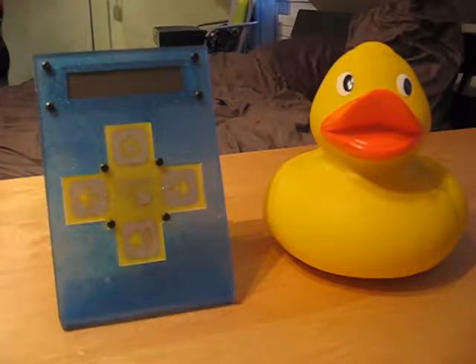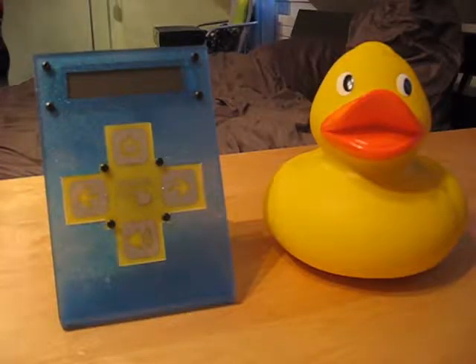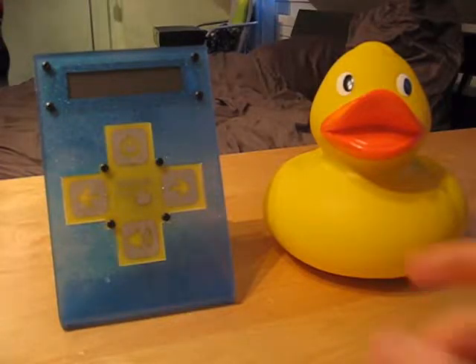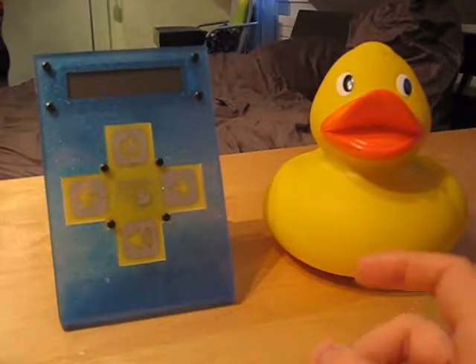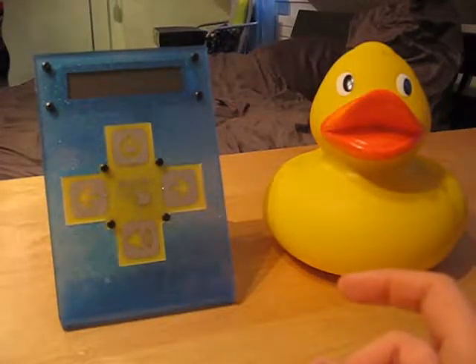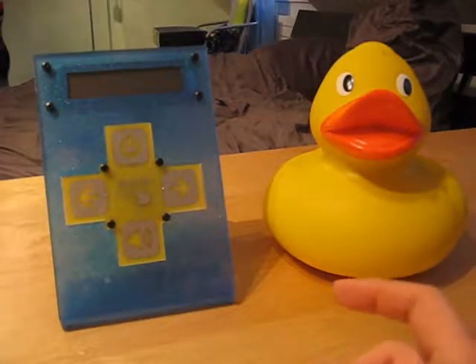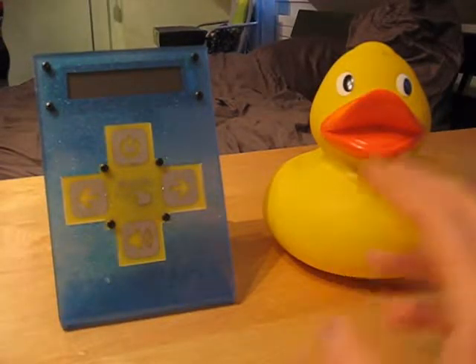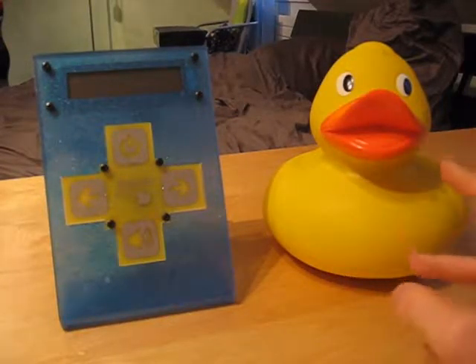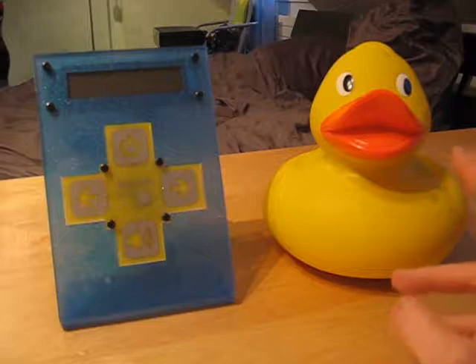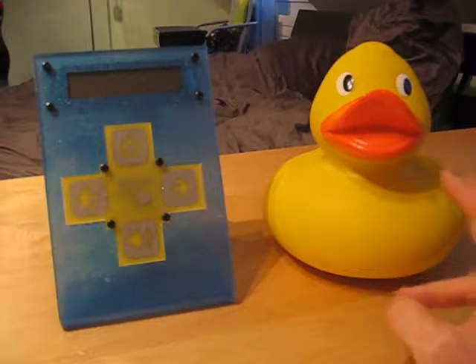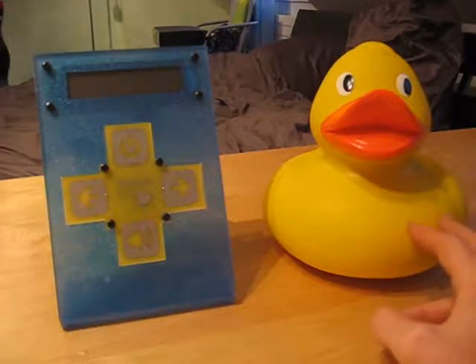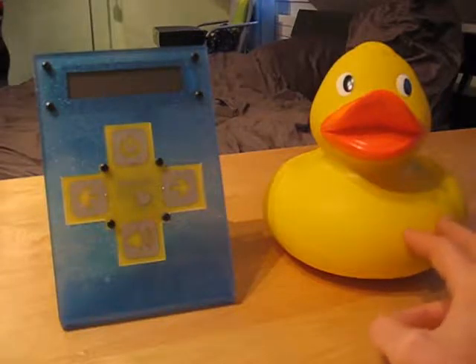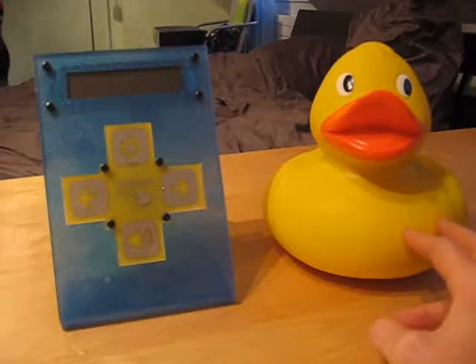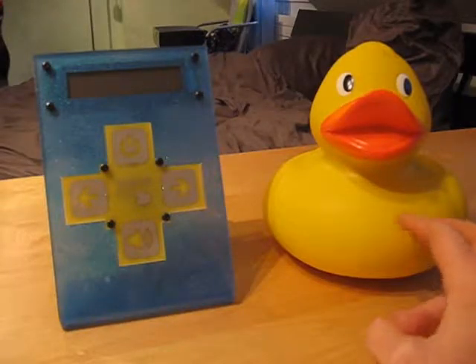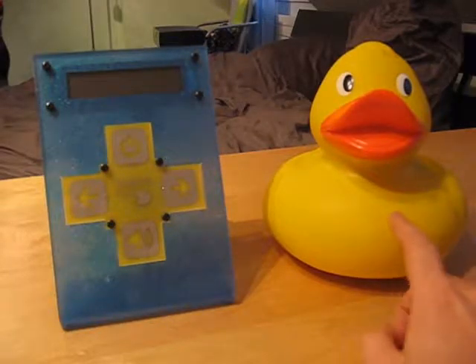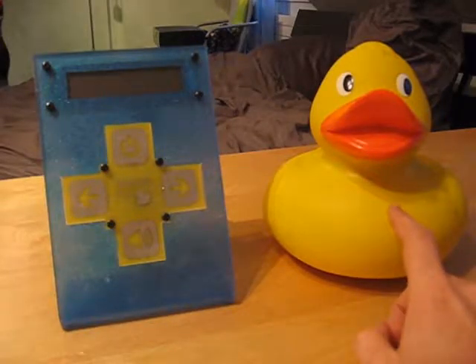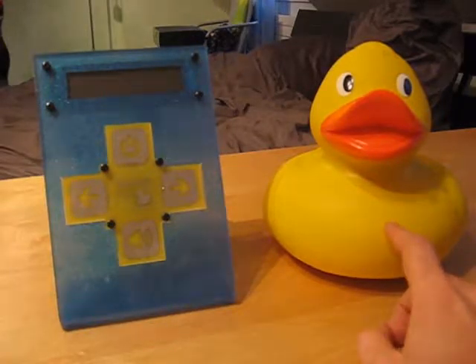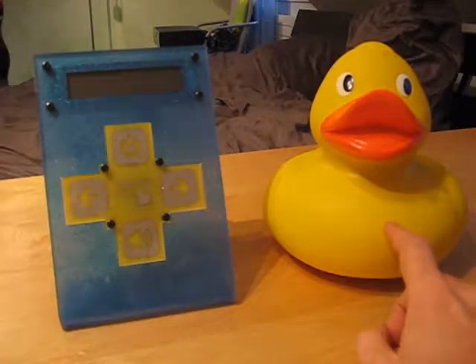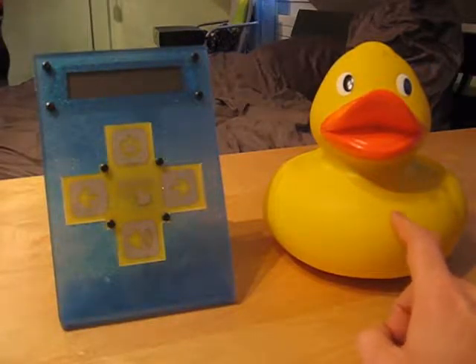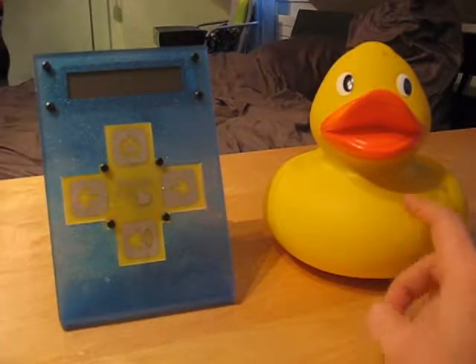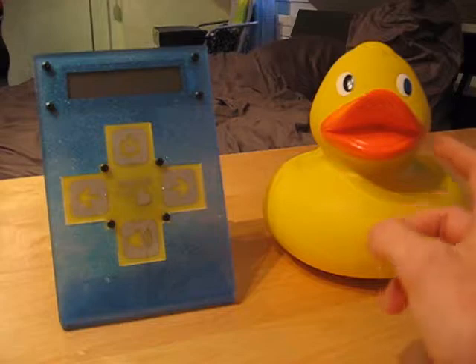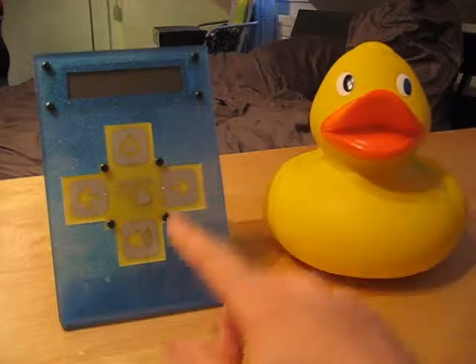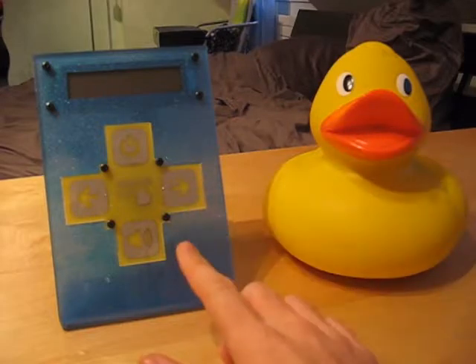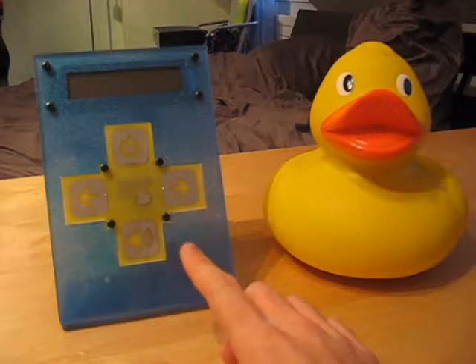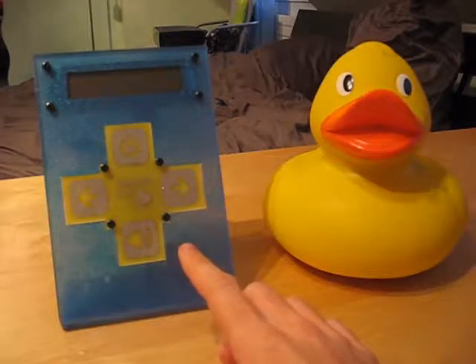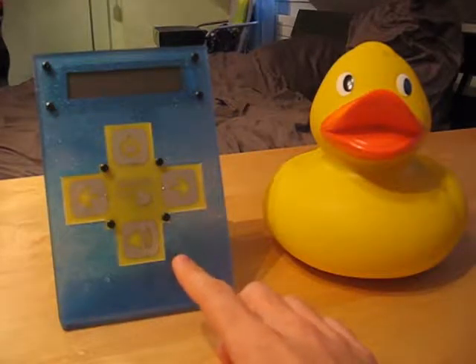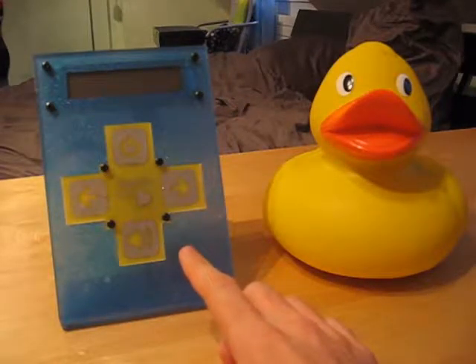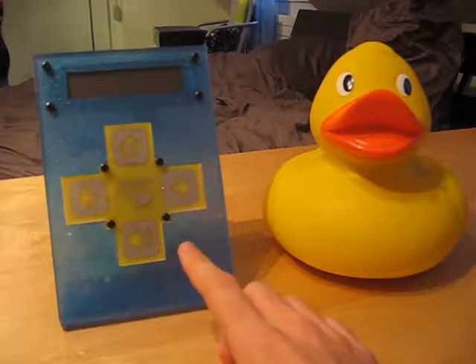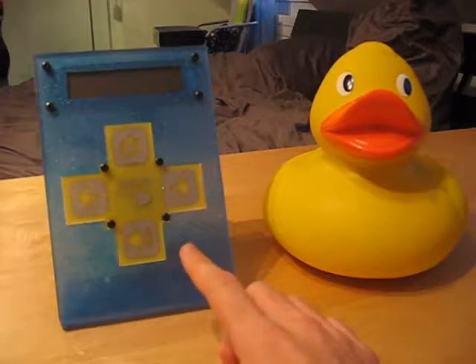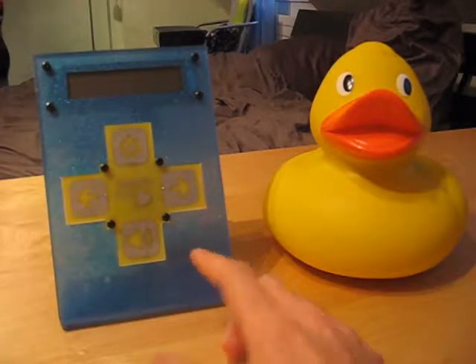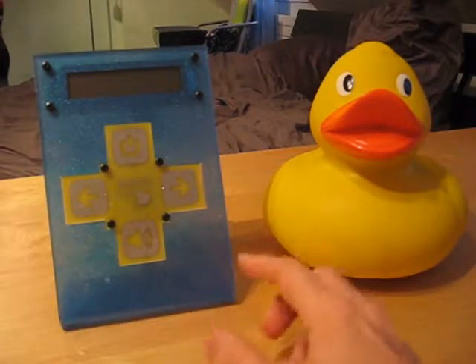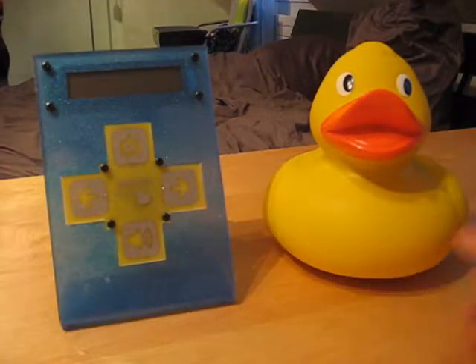There are two parts to this project. On the right, inside the dock, there's the detector, and on the left, this is the base station. I'm gonna start with the detector right there.